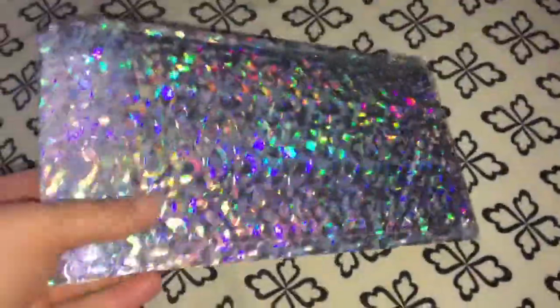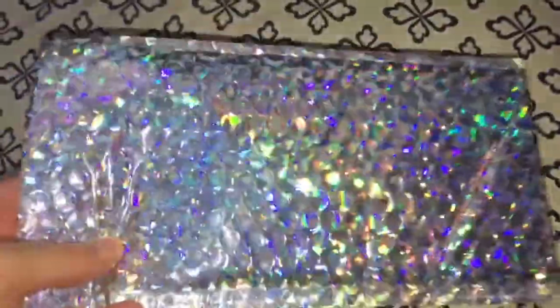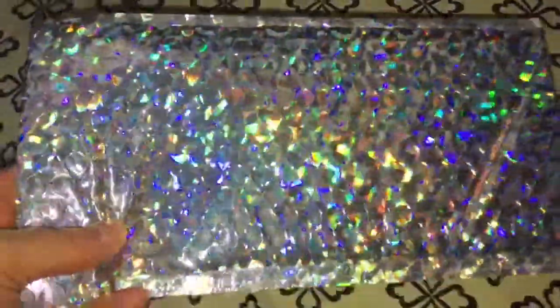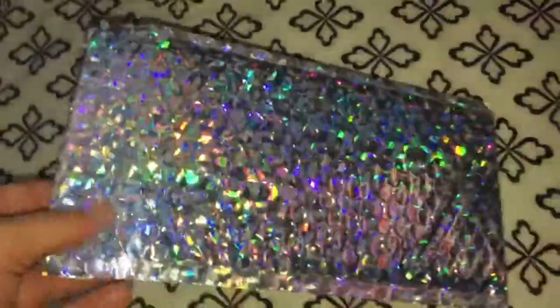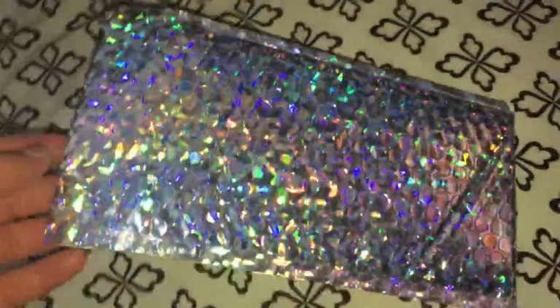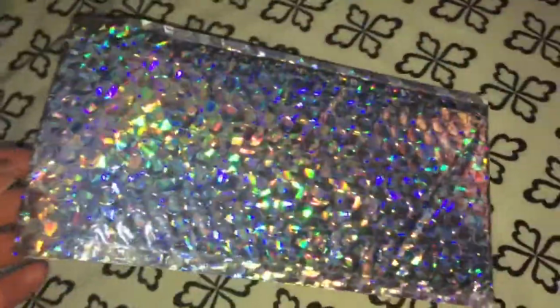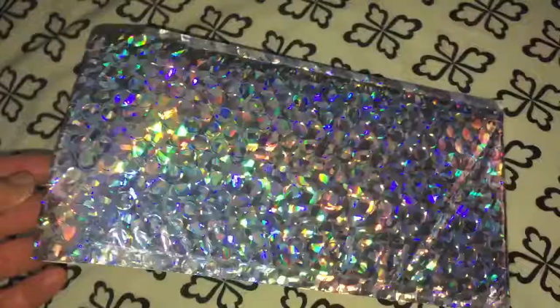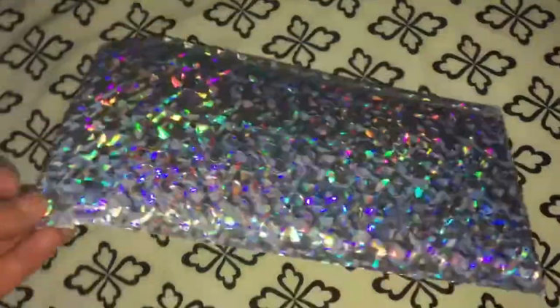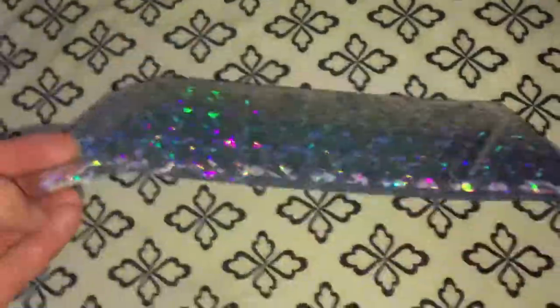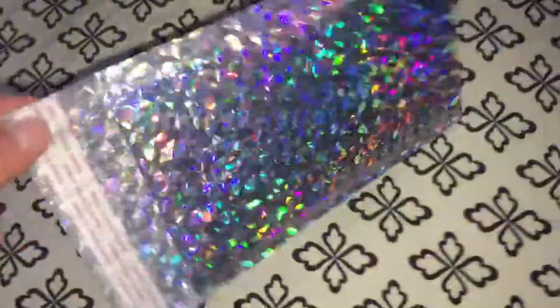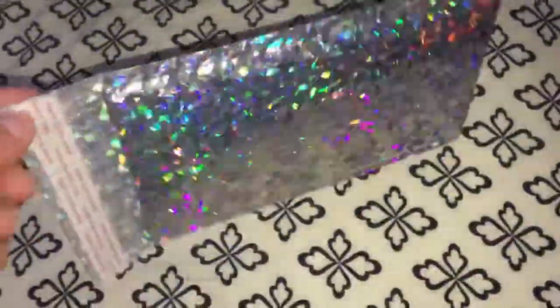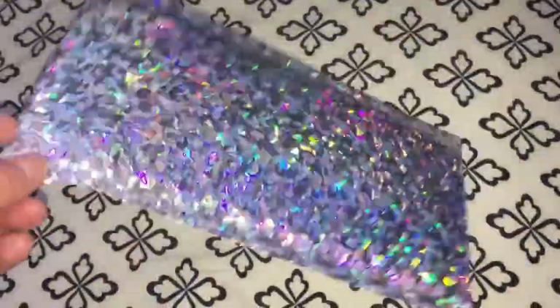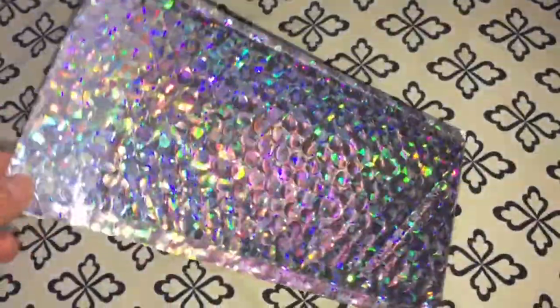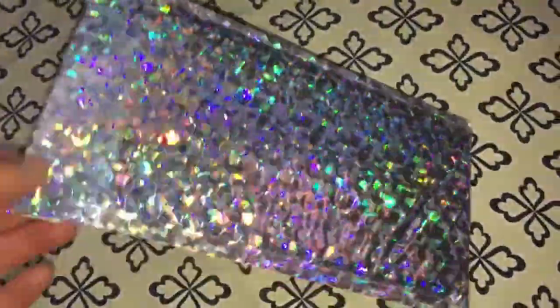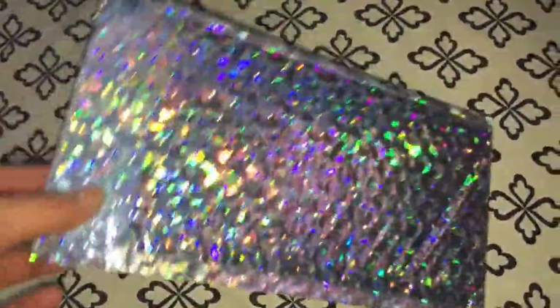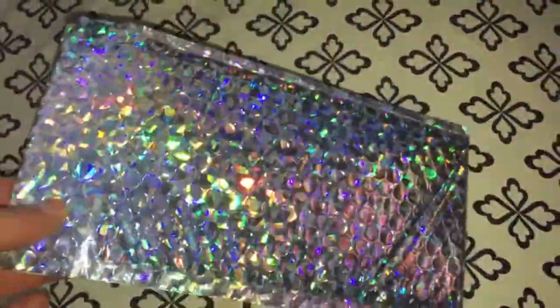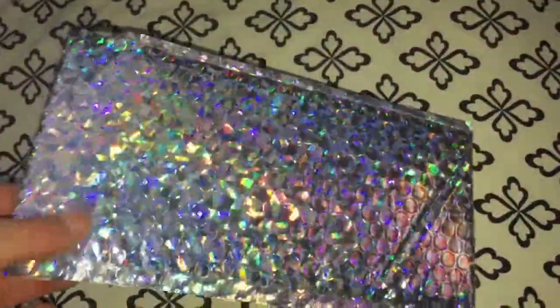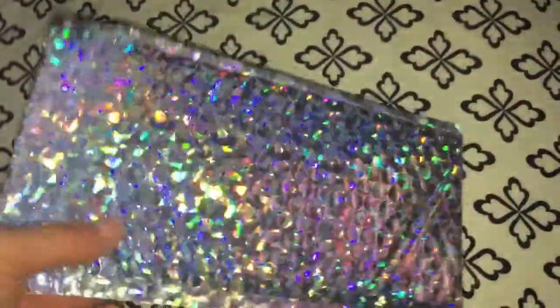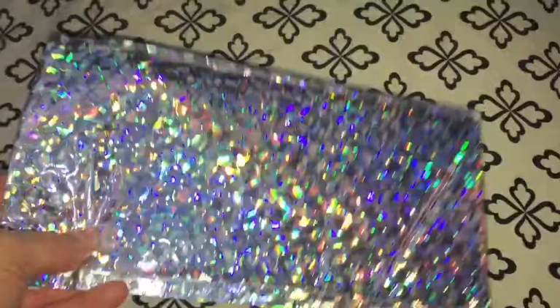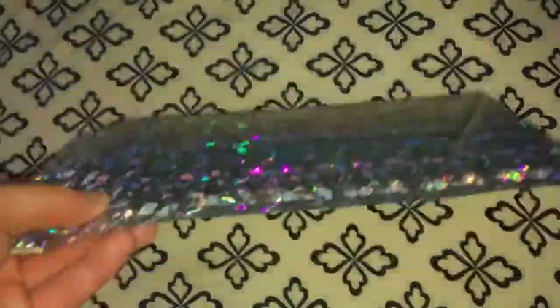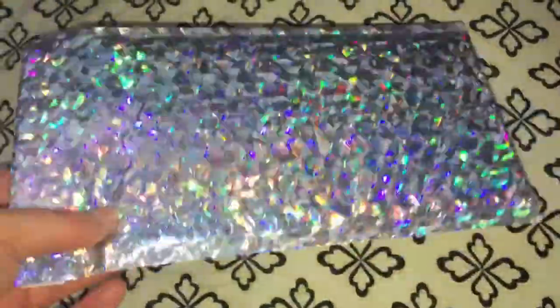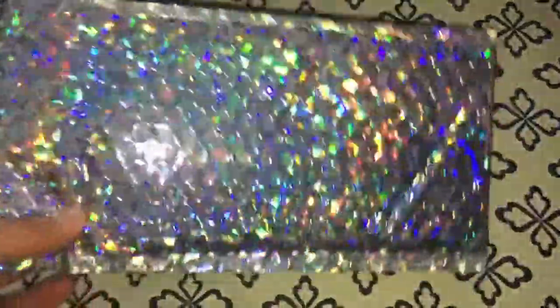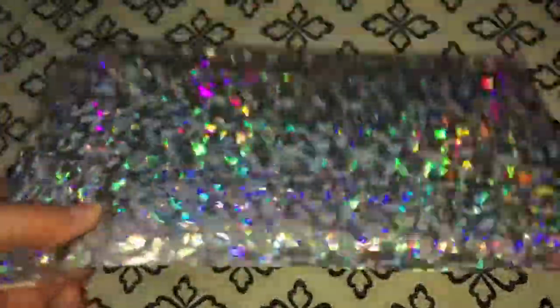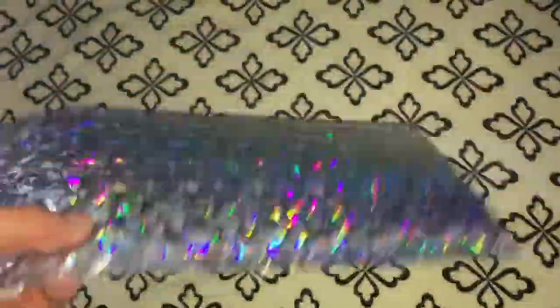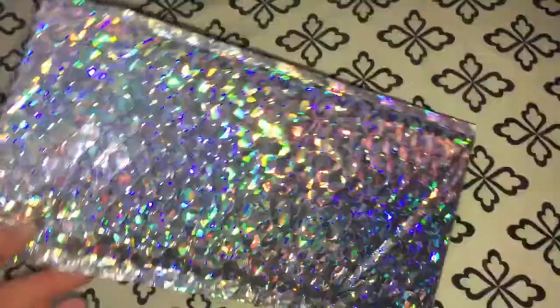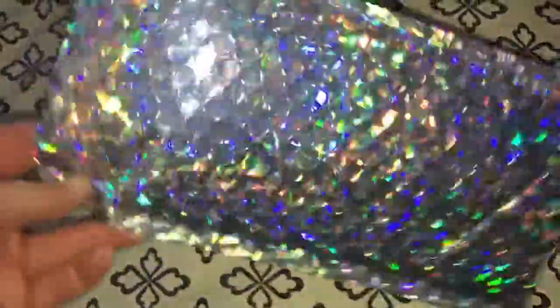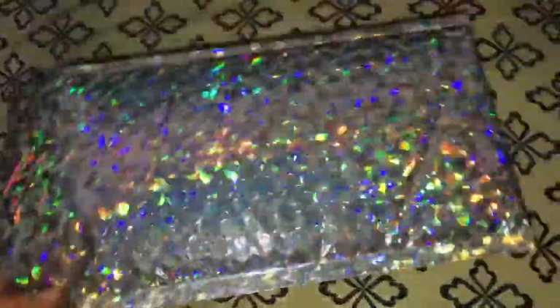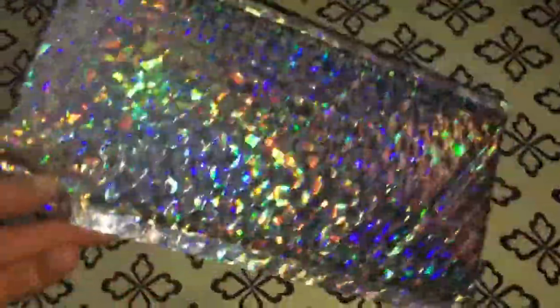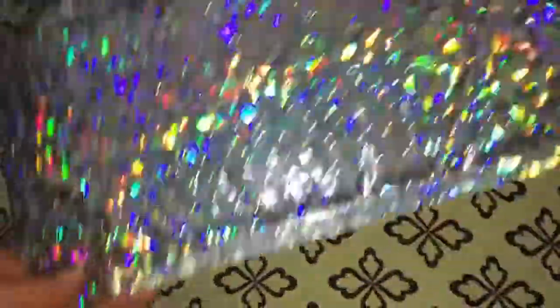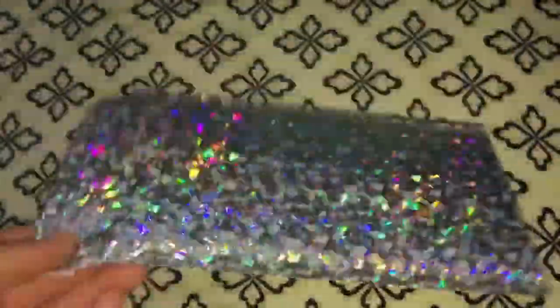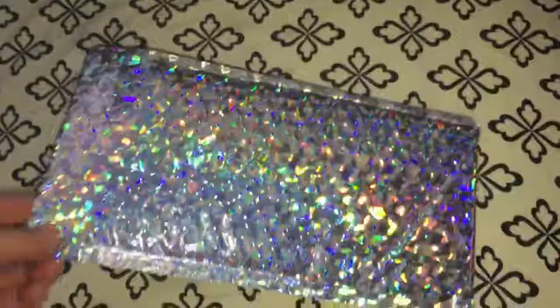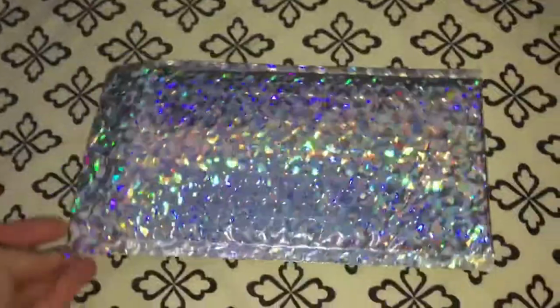These are really great if you have a product and you're trying to sell it and you're trying to start your business out. This is a great way to bring in customers. You put your items in these packagings and eventually they'll be like, wow, these are really nice packagings. How they send them makes it more fun and interesting too.